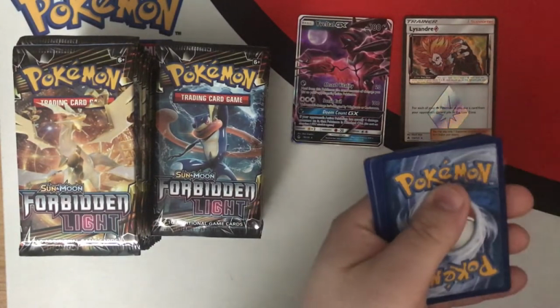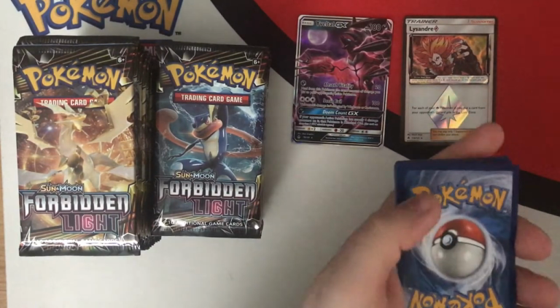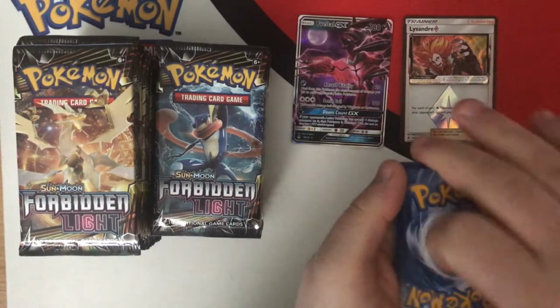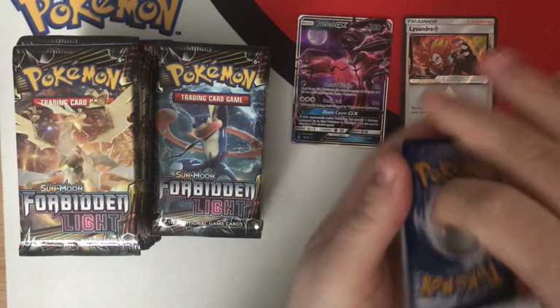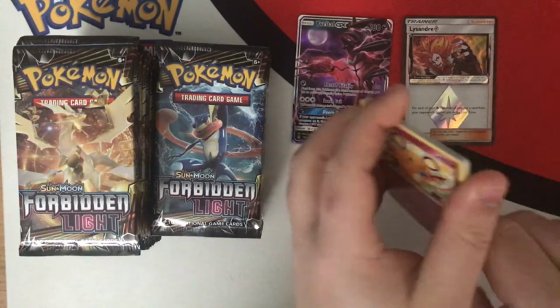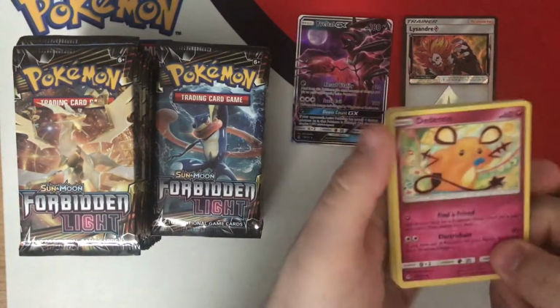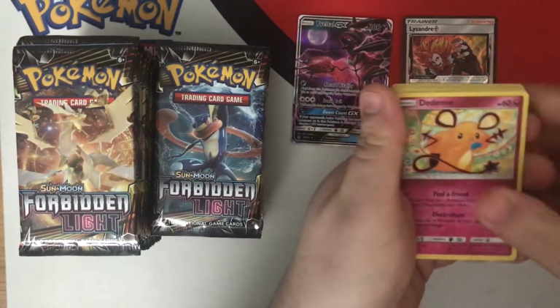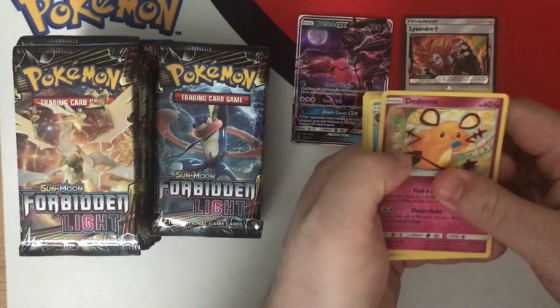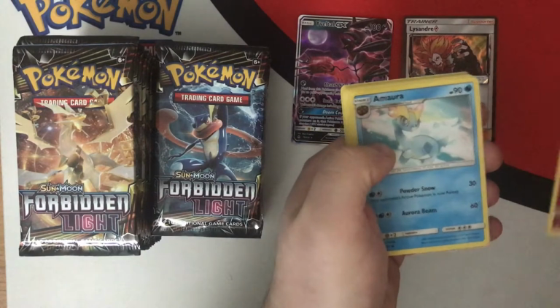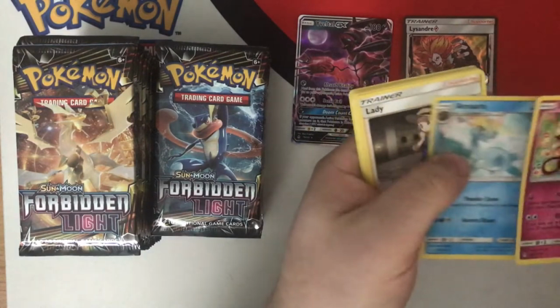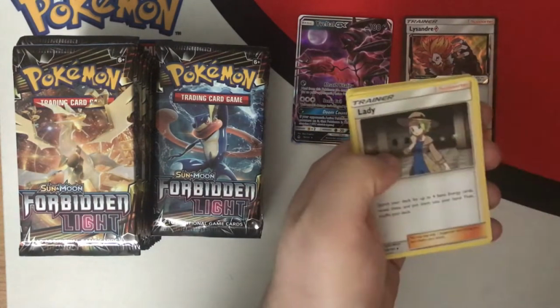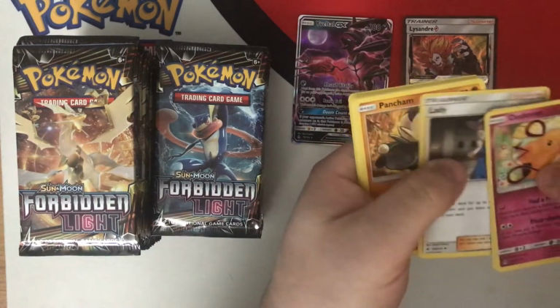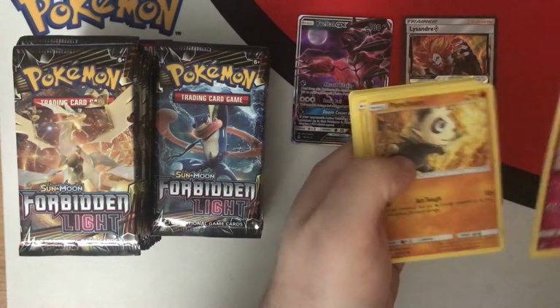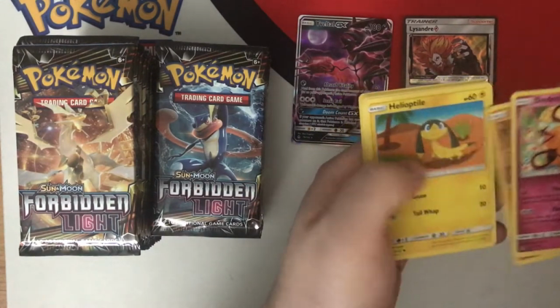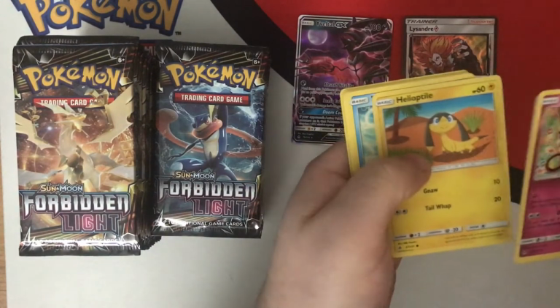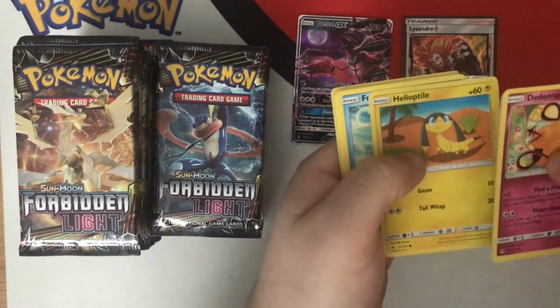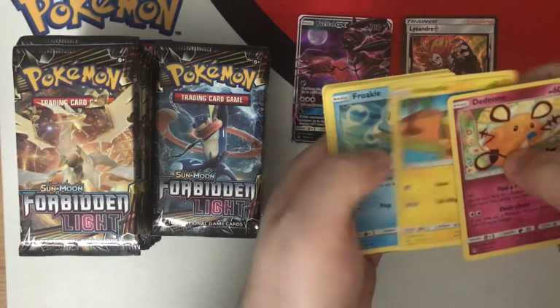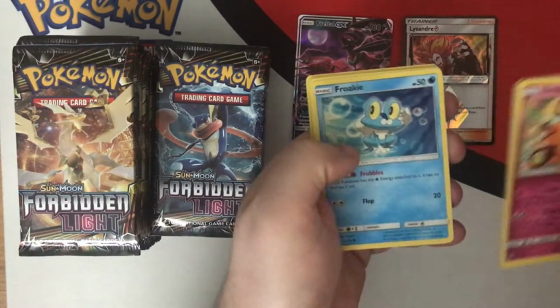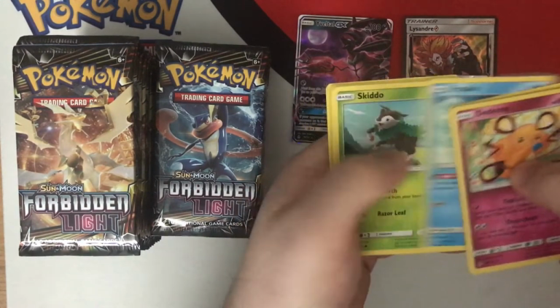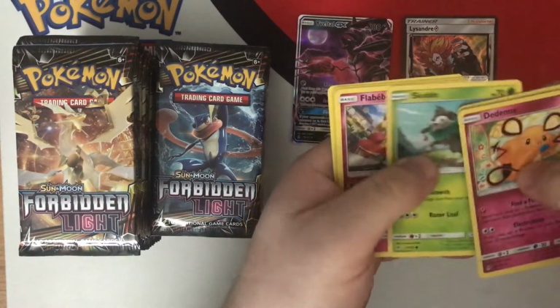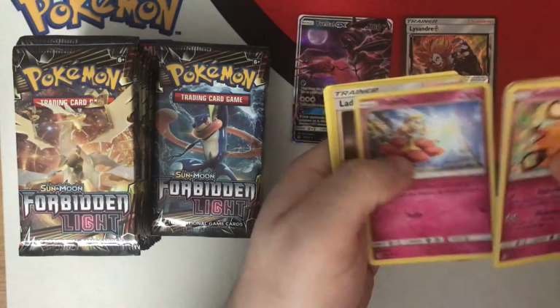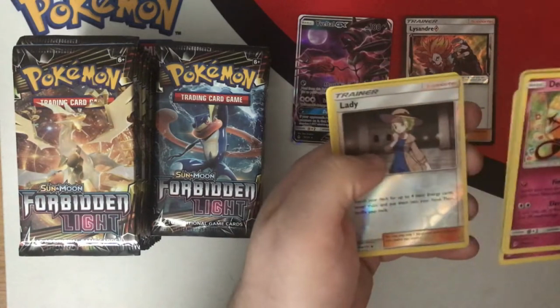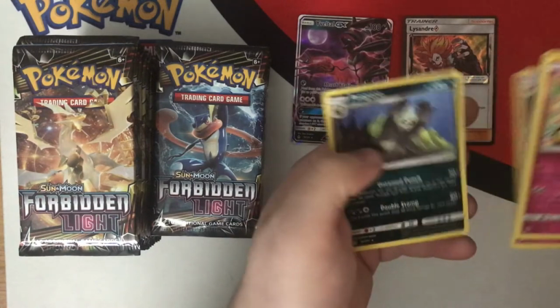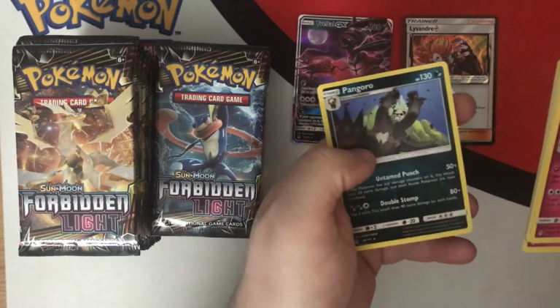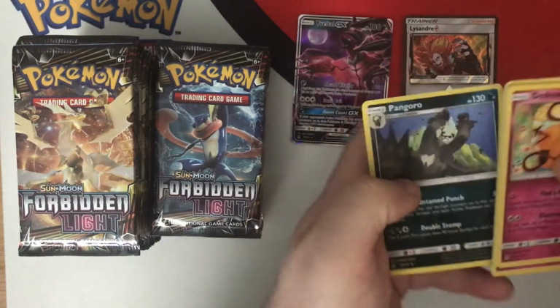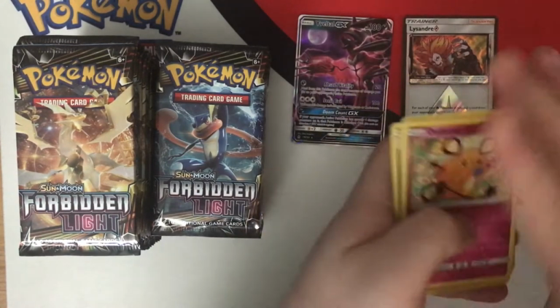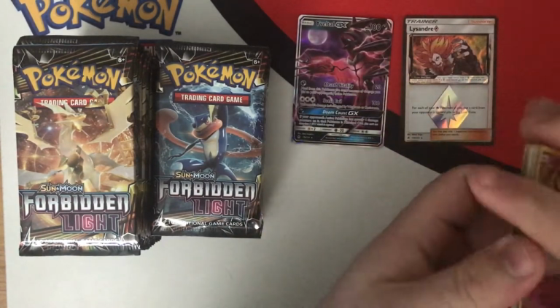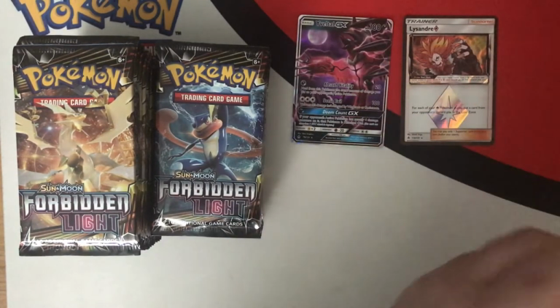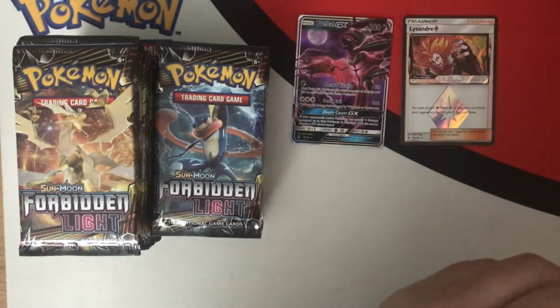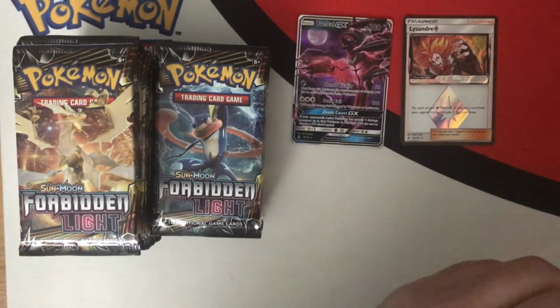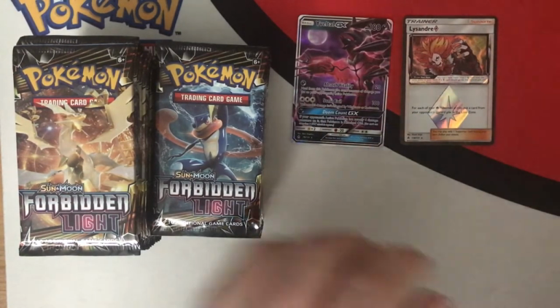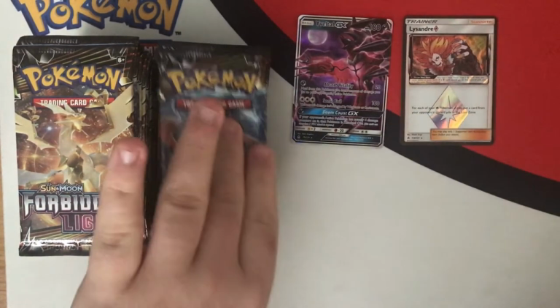Pack seven — Basic Energy and here we go. Dedenne — I'm a big fan of Dedenne, I used him in my pre-release. And Pangoro. Unfortunately nothing too awesome in there.